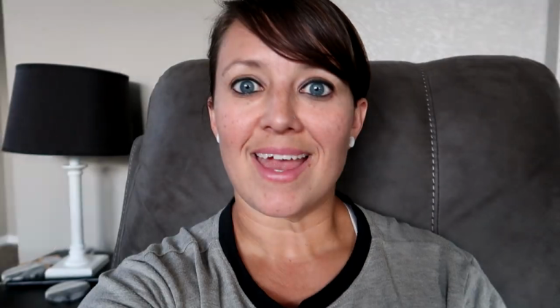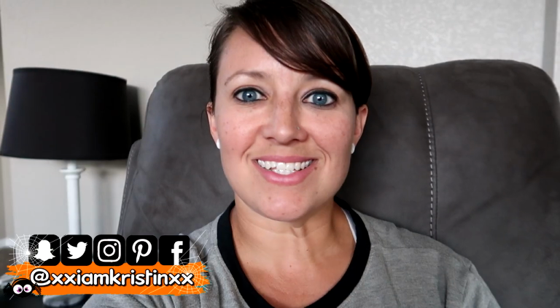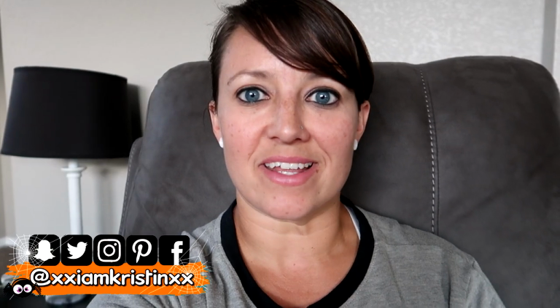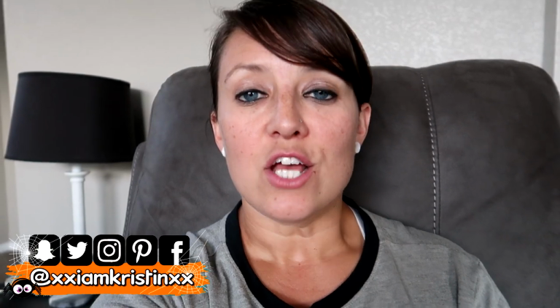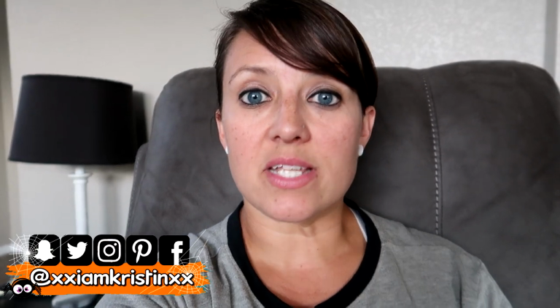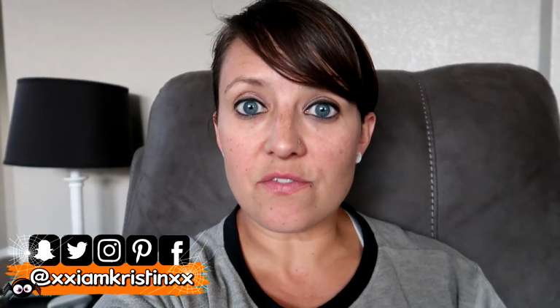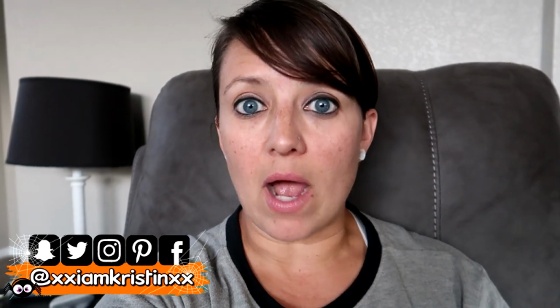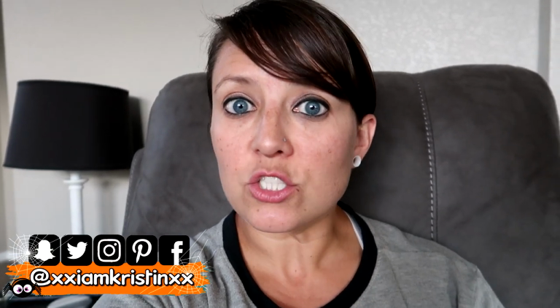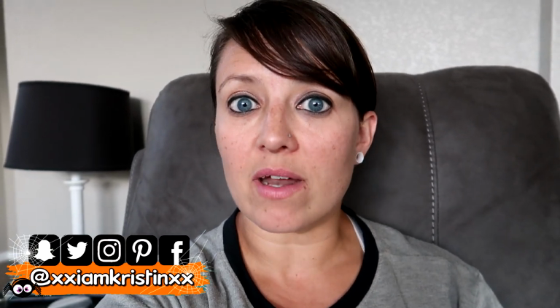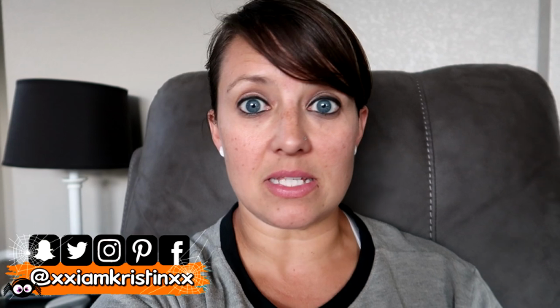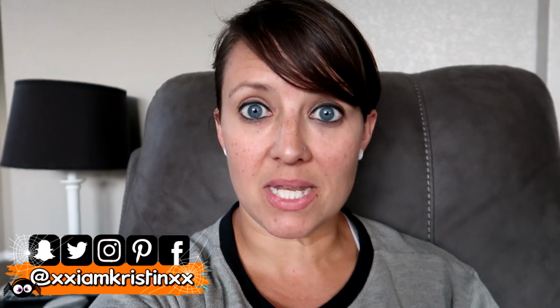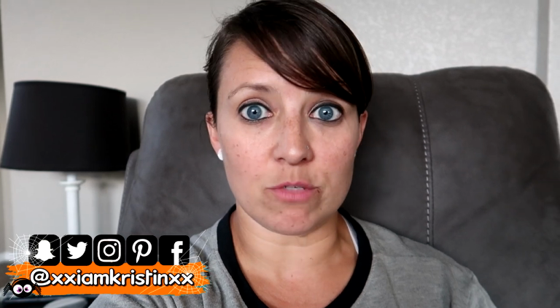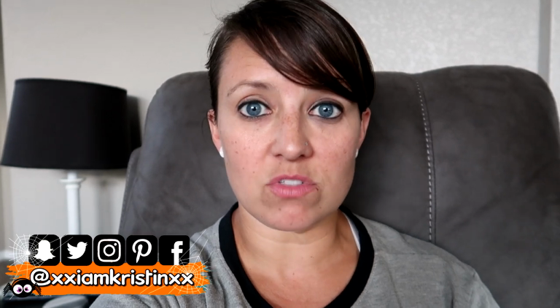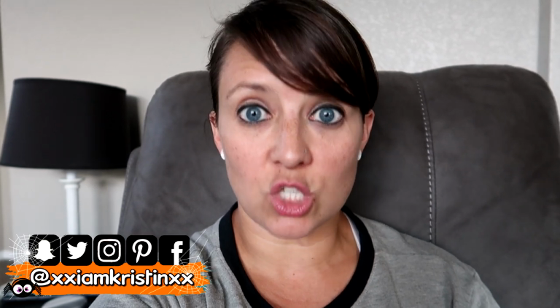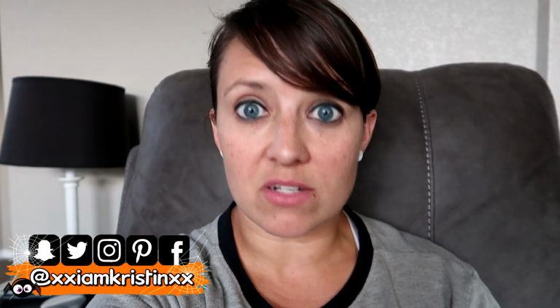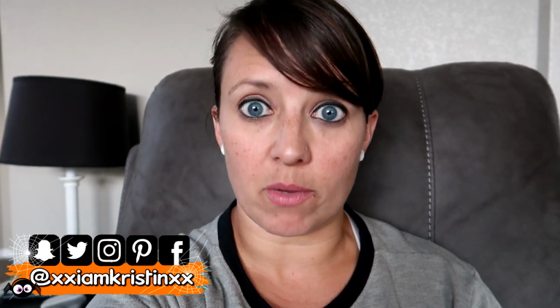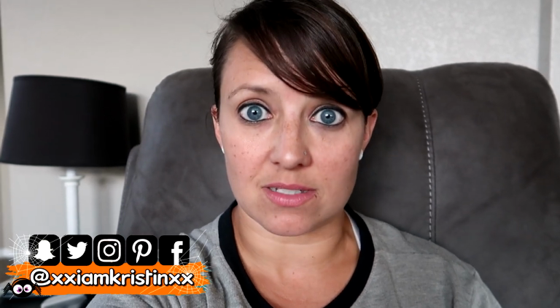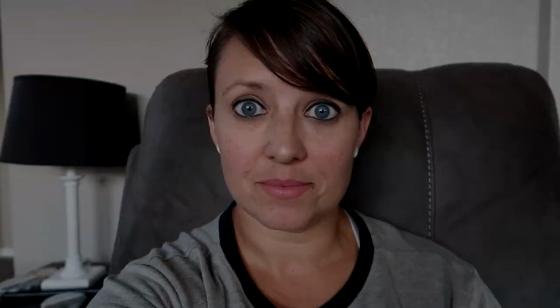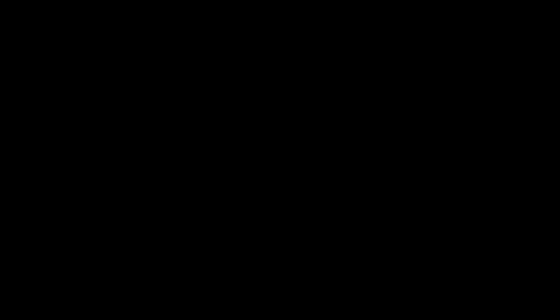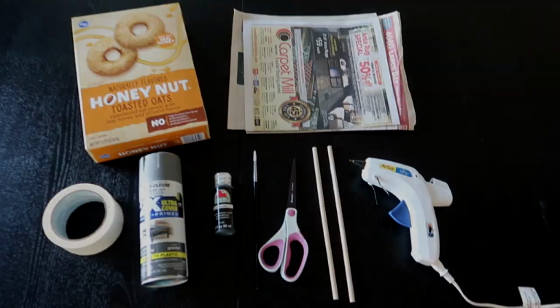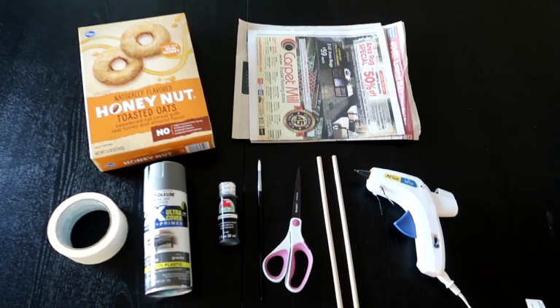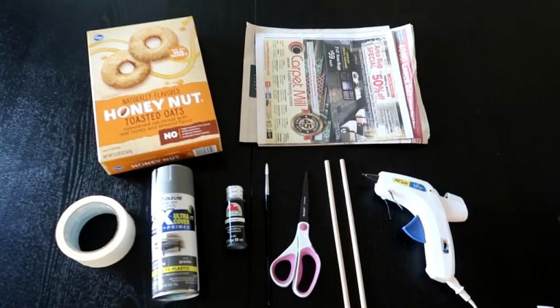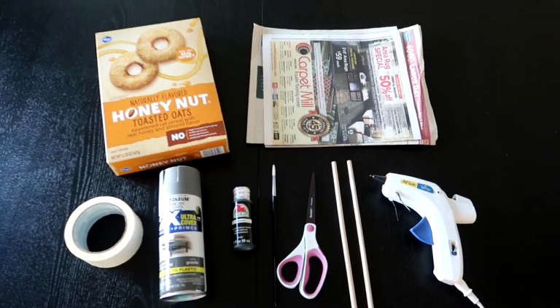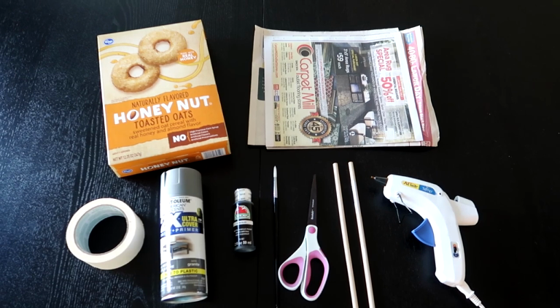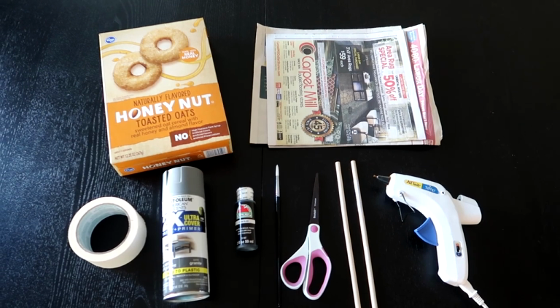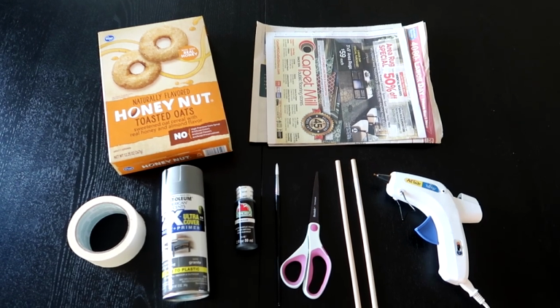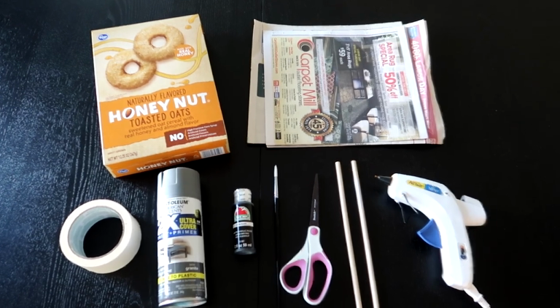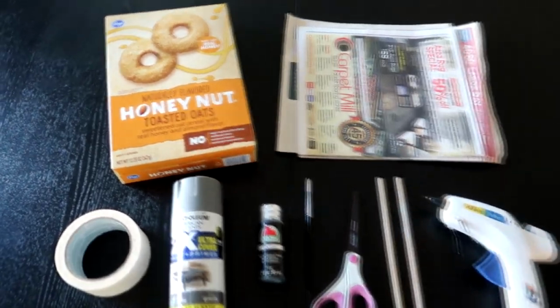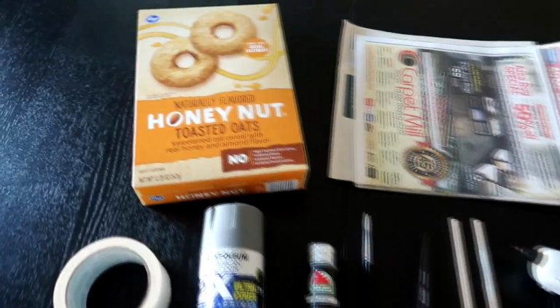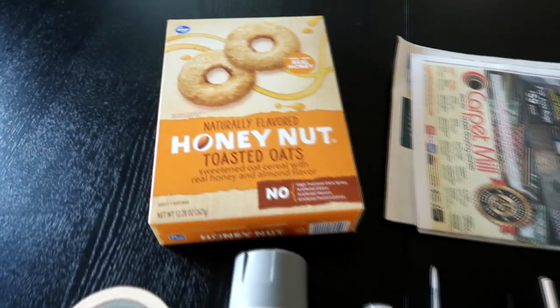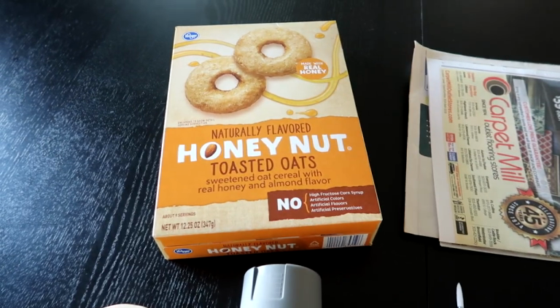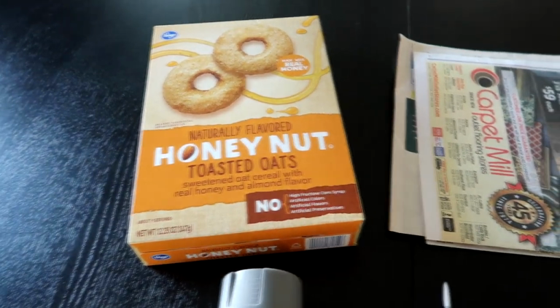Hey guys, it's Kristen. In today's video I'm going to show you how to make these mini tombstones just out of cereal boxes.